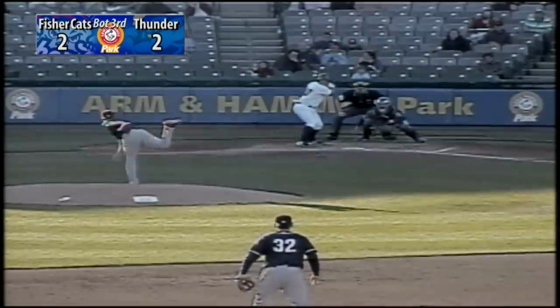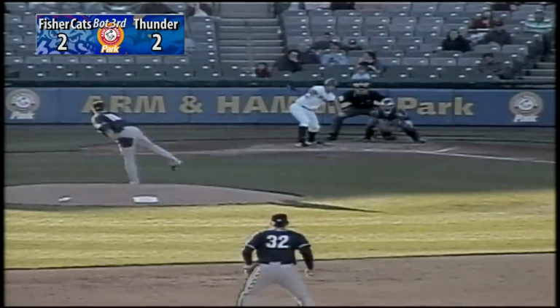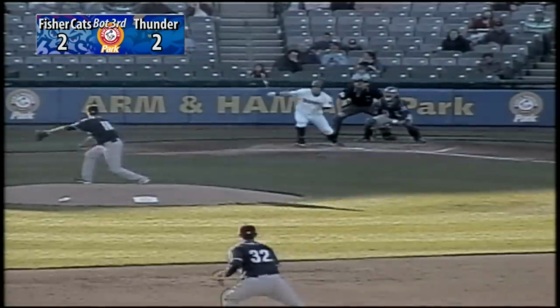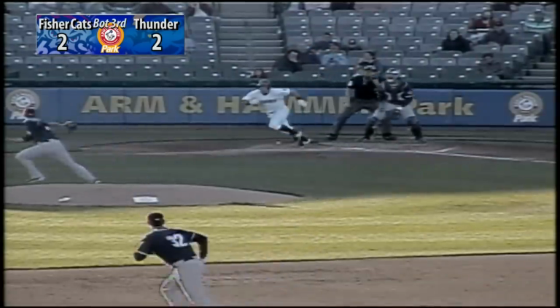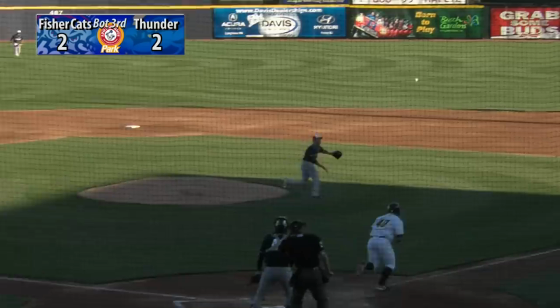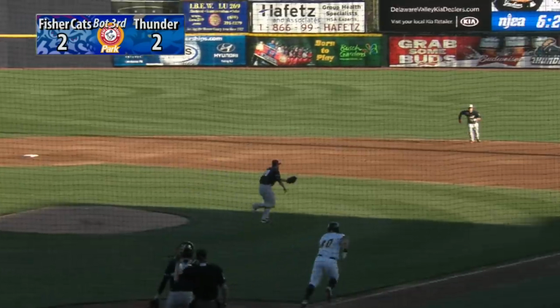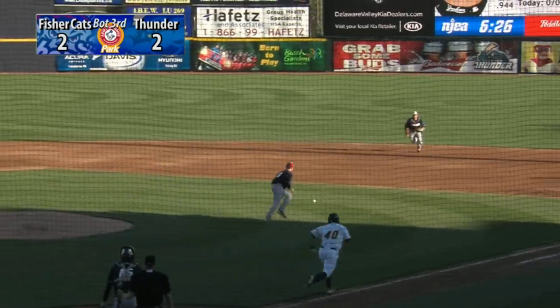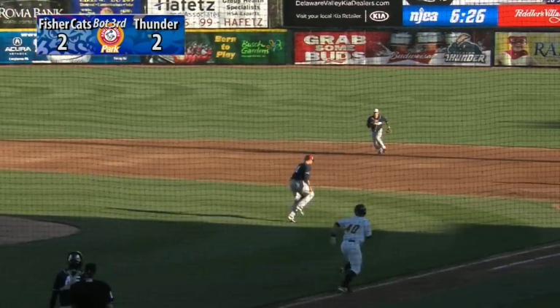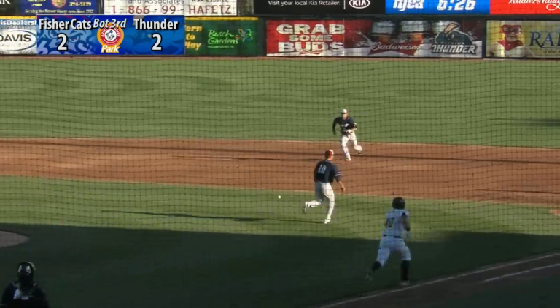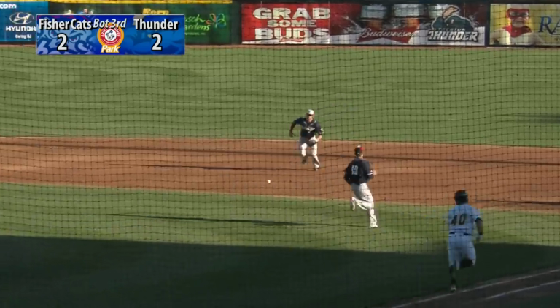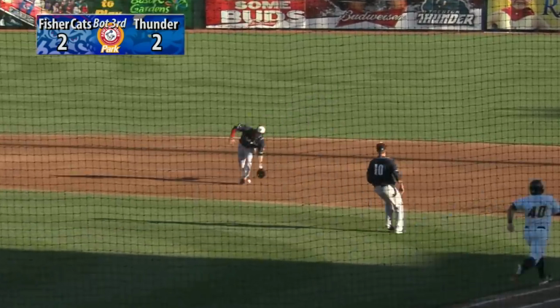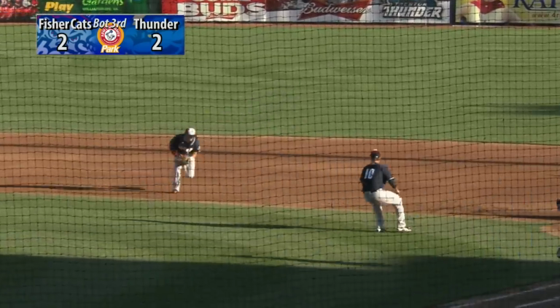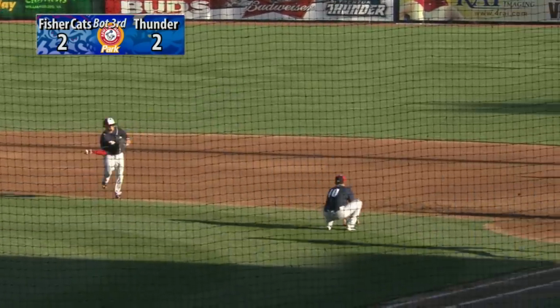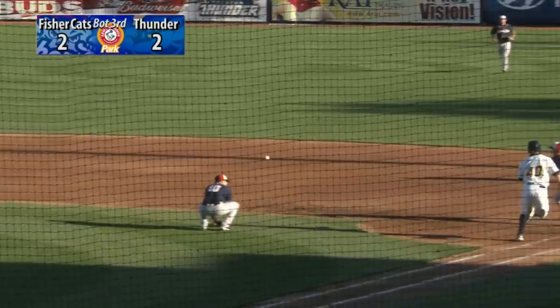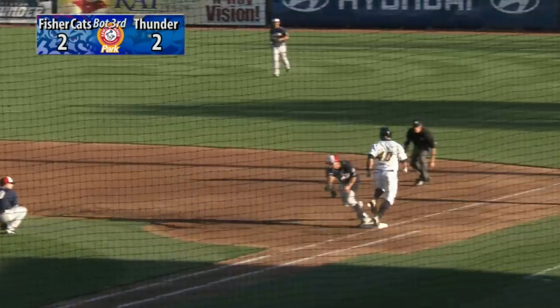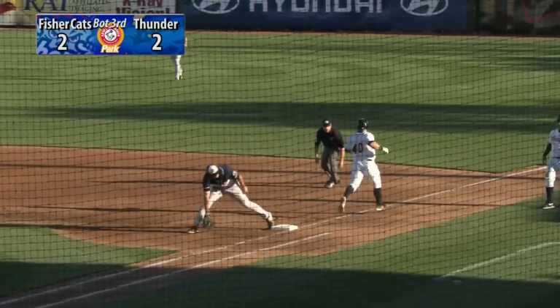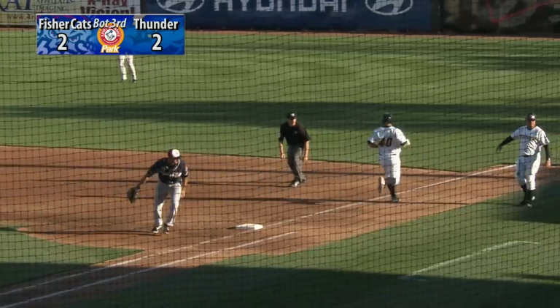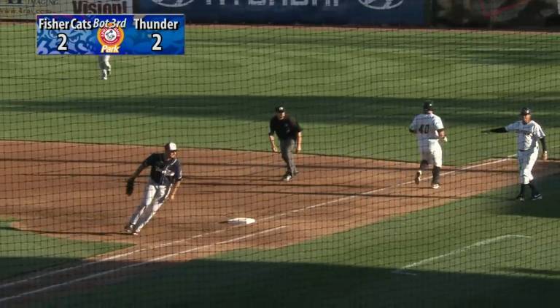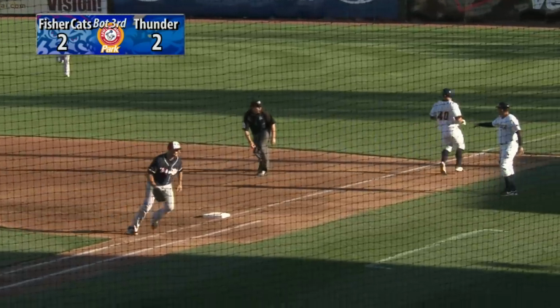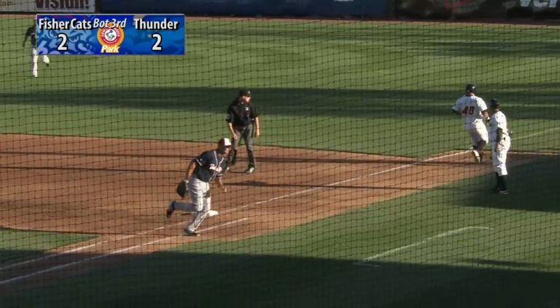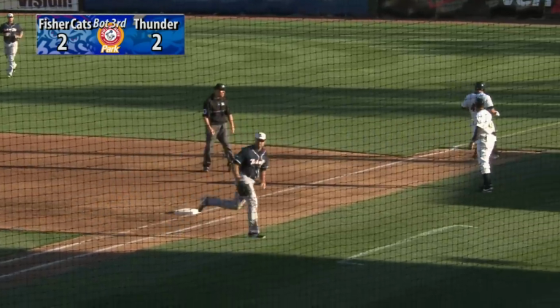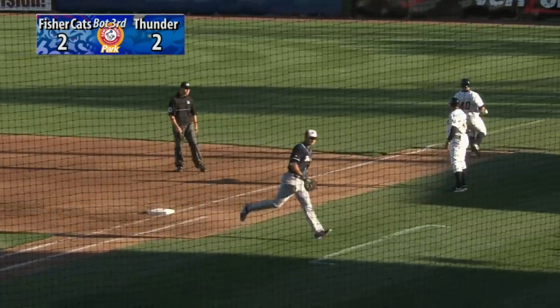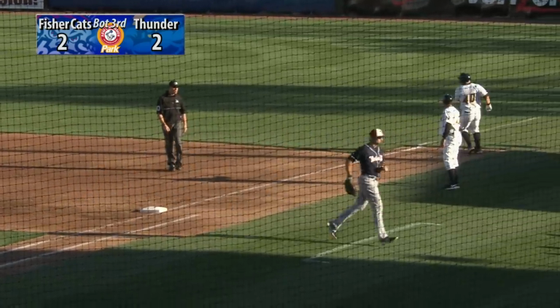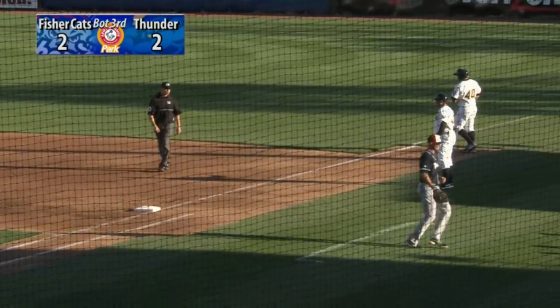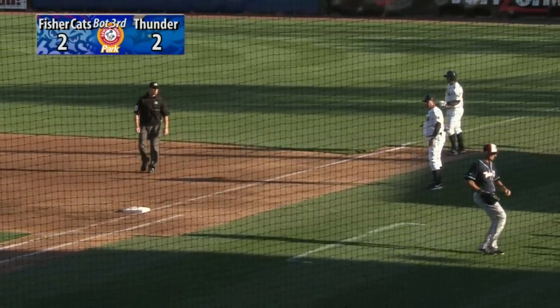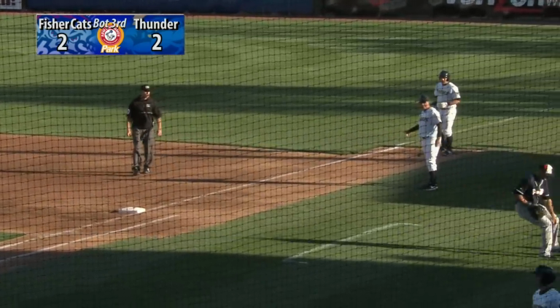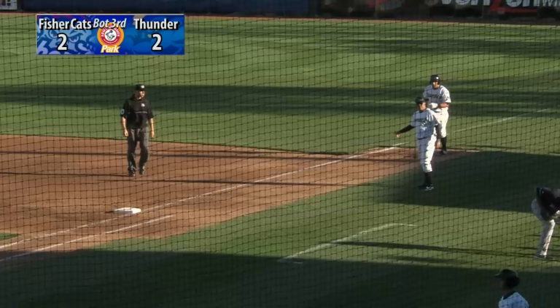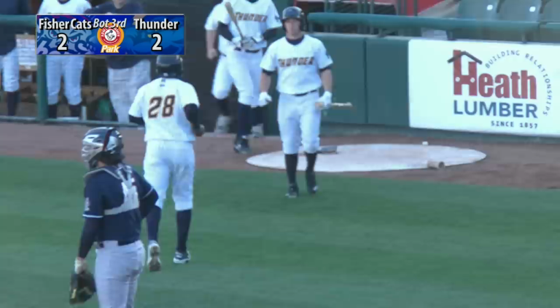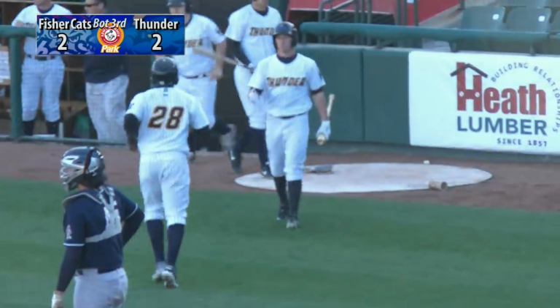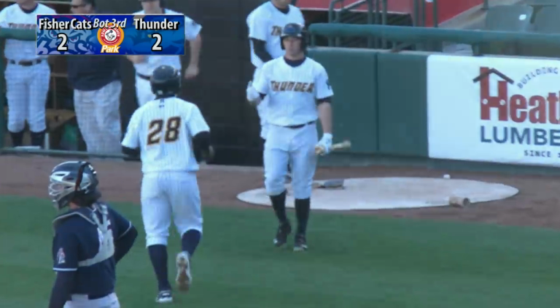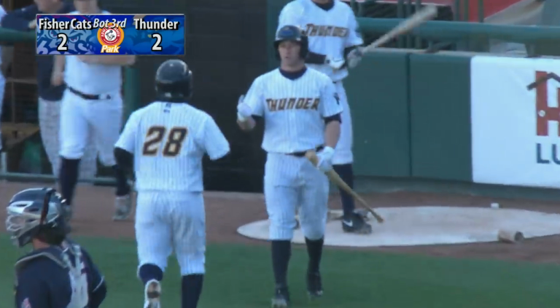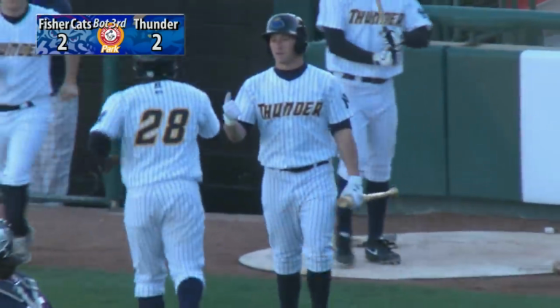It's a 4-6-3 double play. 2-2 pitch, swung at by Roller on the ground to the right side. Tolisano charging, gloves it, but throws it wild. And Roller is going to beat it out. A run comes home and the Thunder lead 3-2.